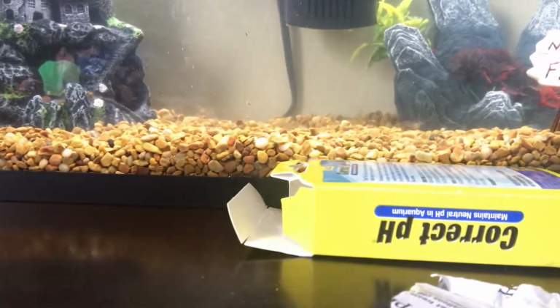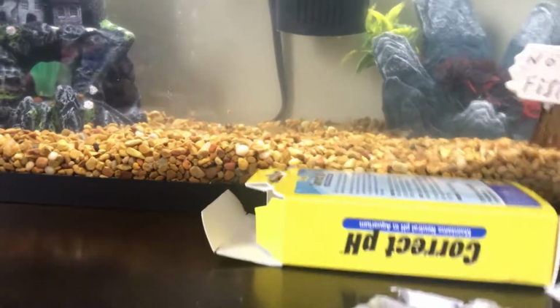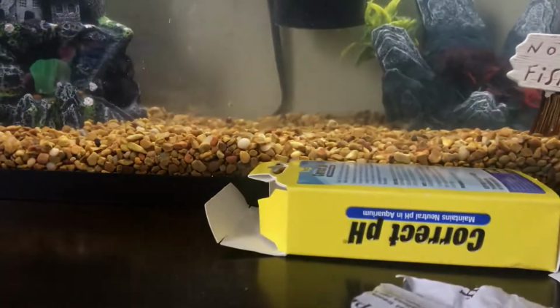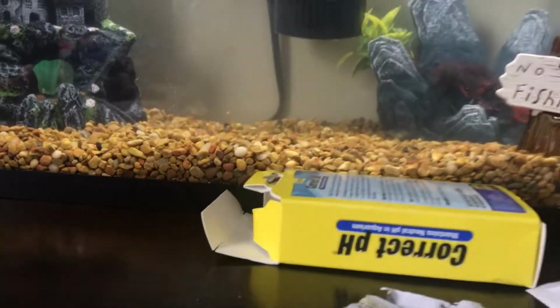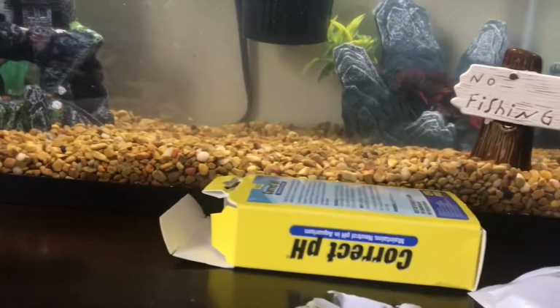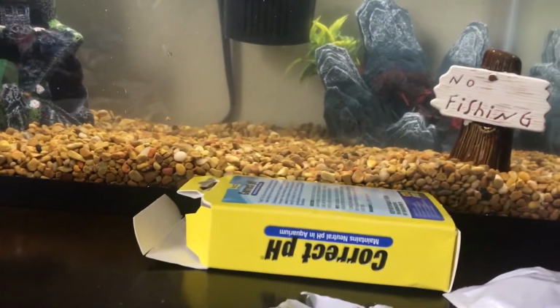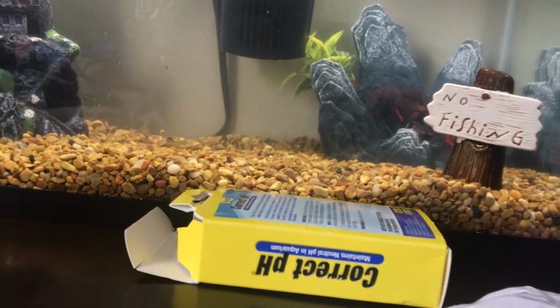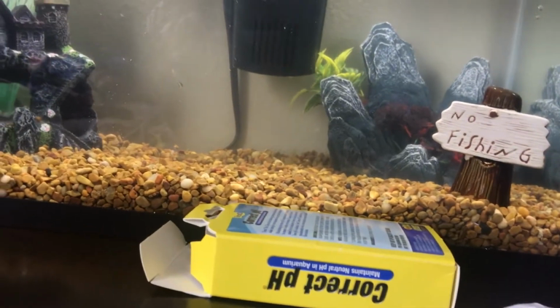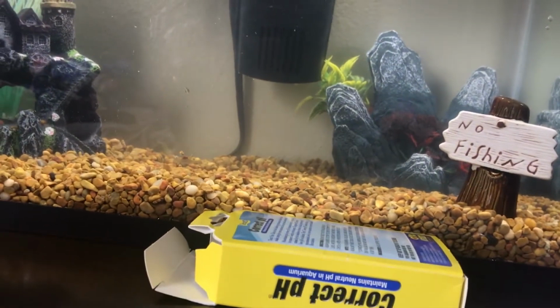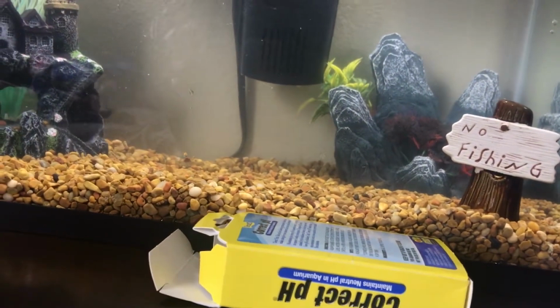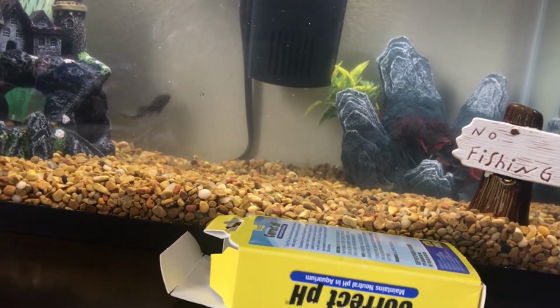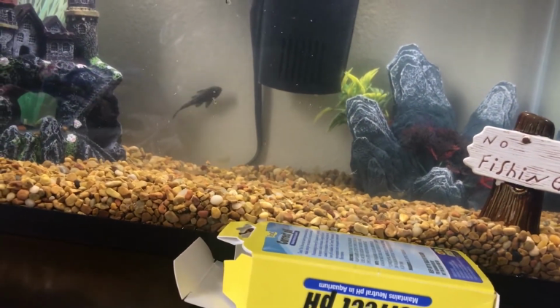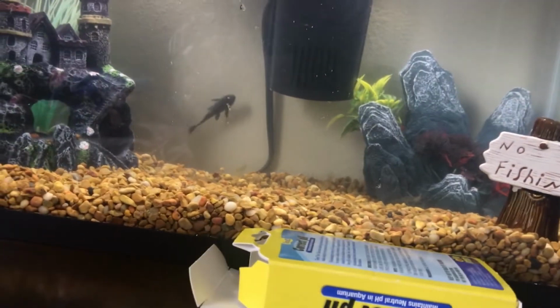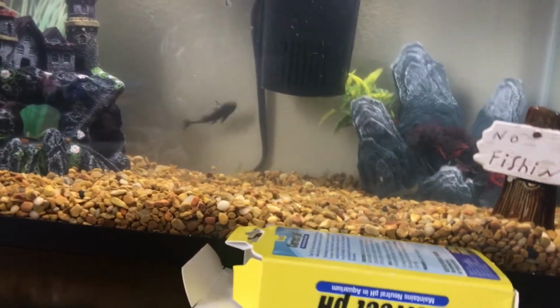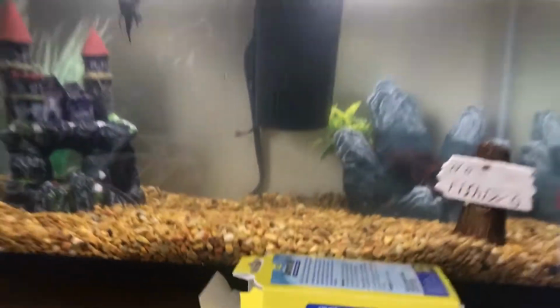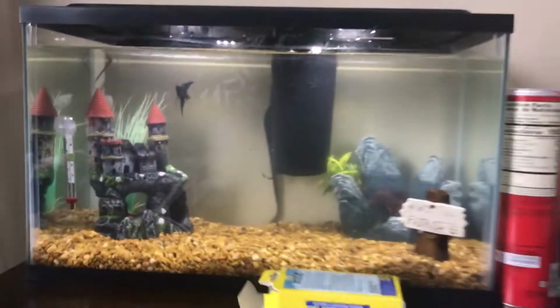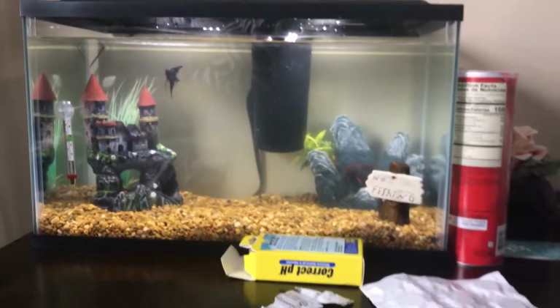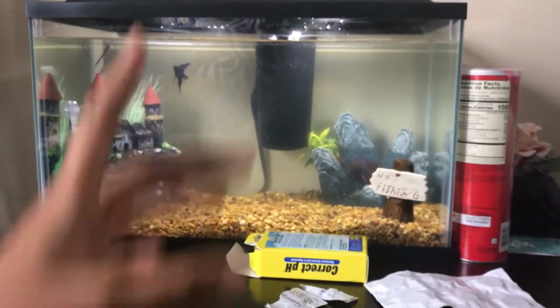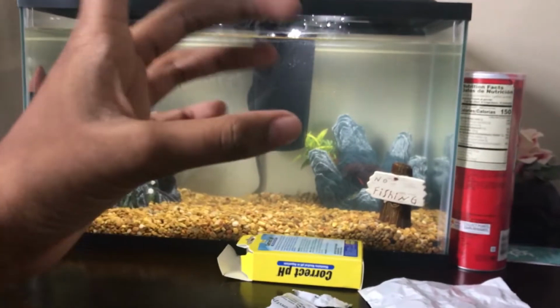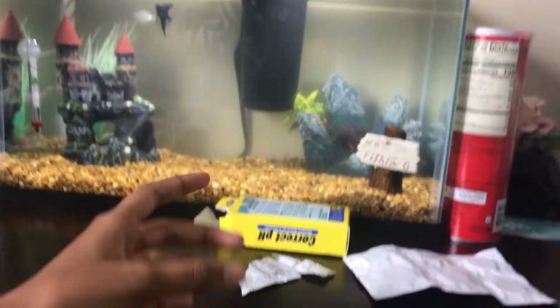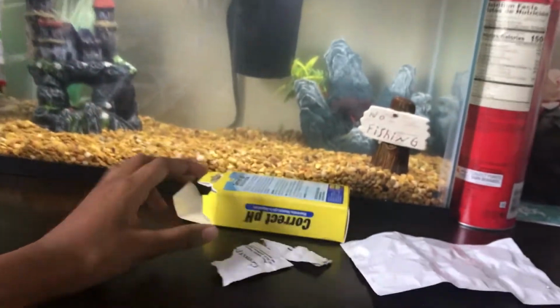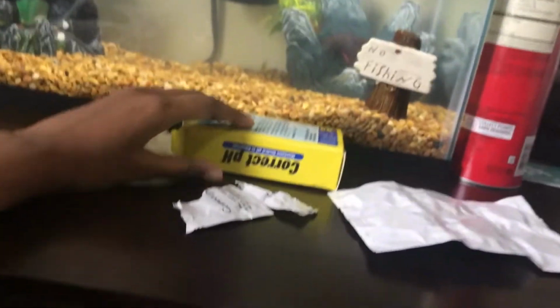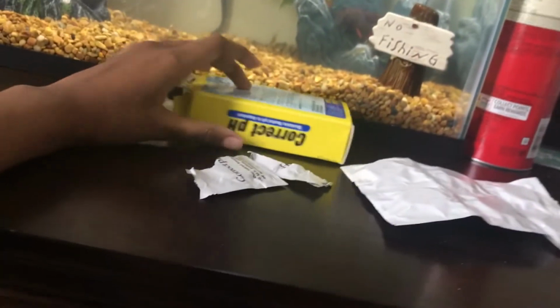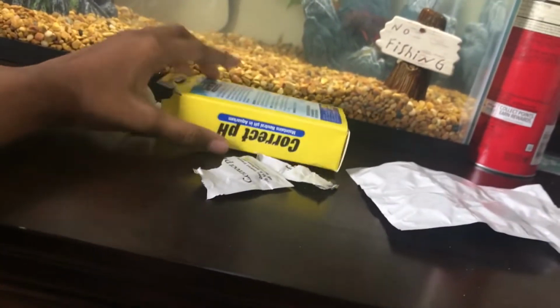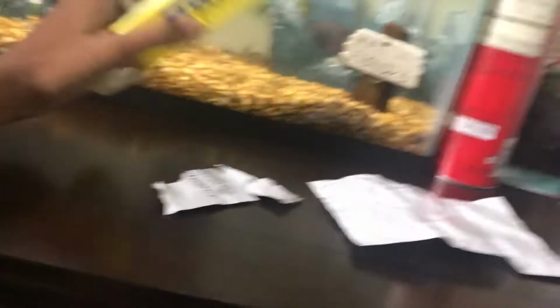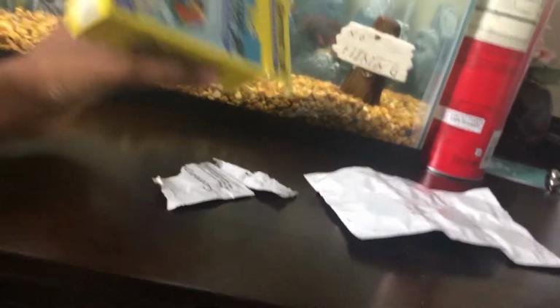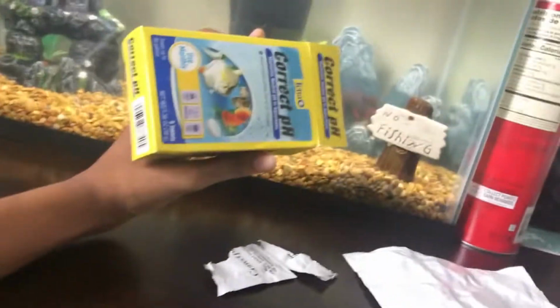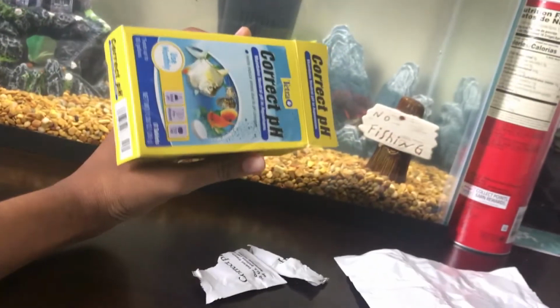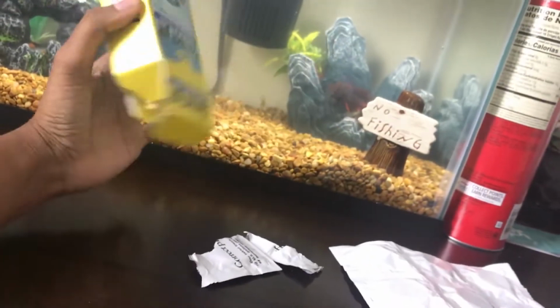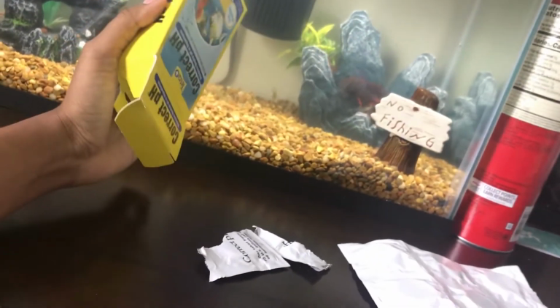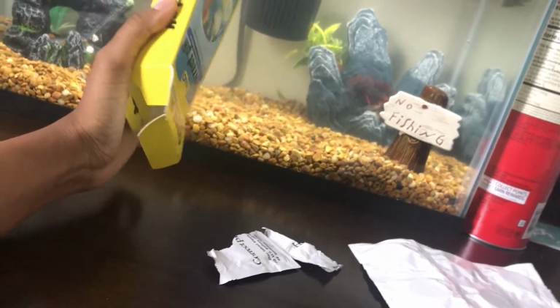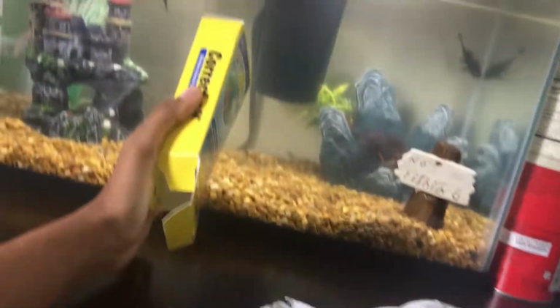The pleco is going crazy — I don't know if I should be worried. Oh, the tab's already gone! I totally just missed it. That should fix the pH level for you. If you have any problems, go to Walmart — for only four bucks you can get these and fix up the pH in your tank.